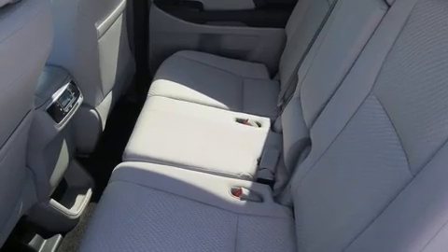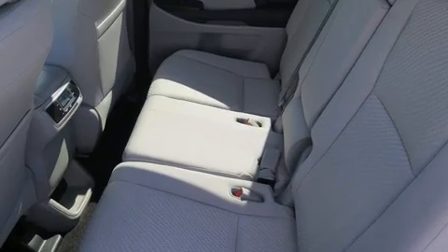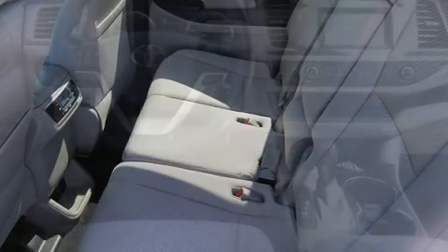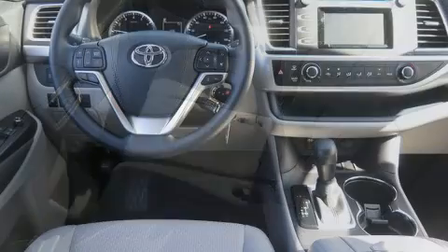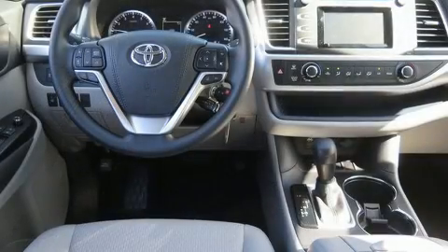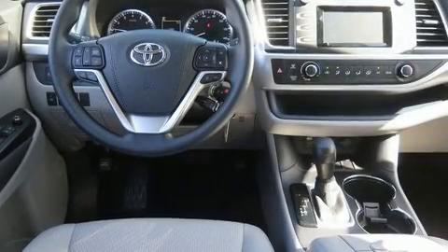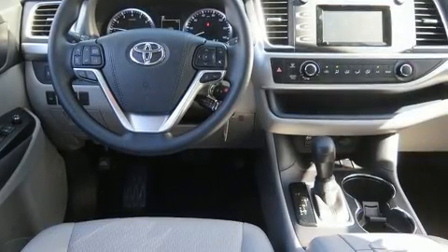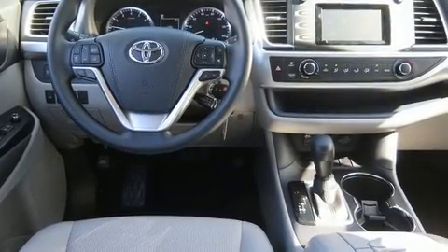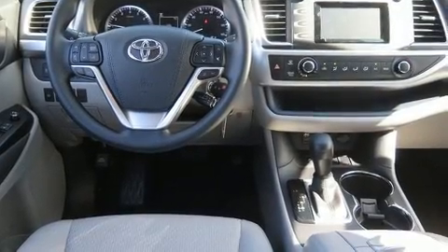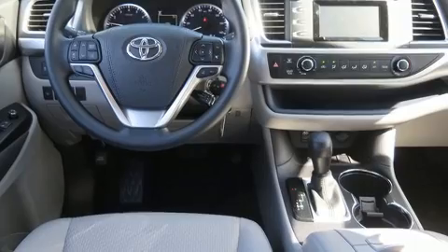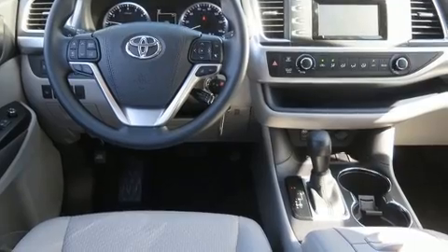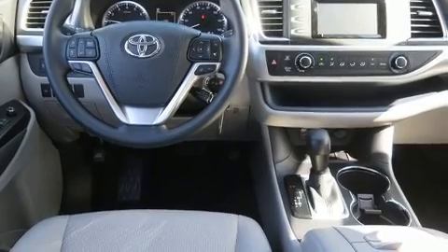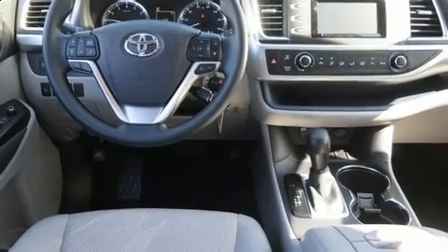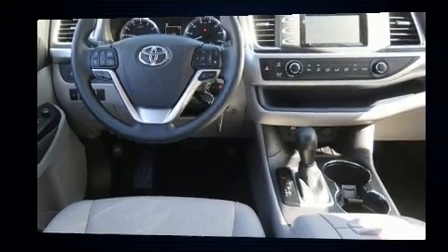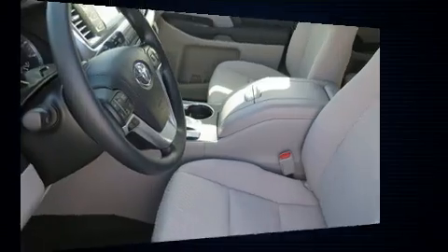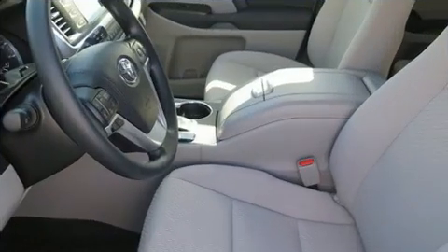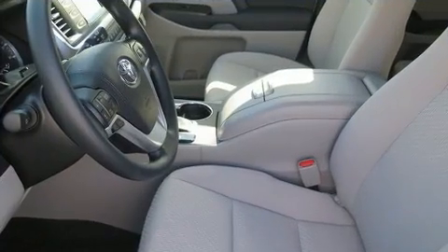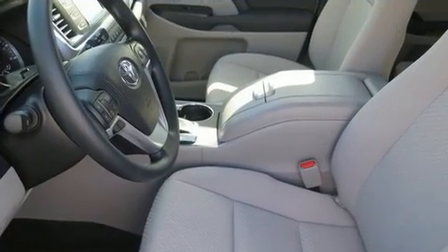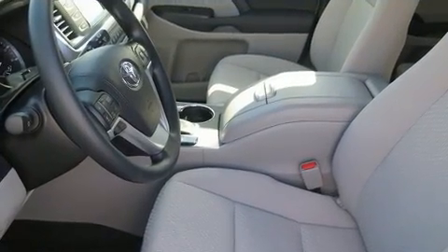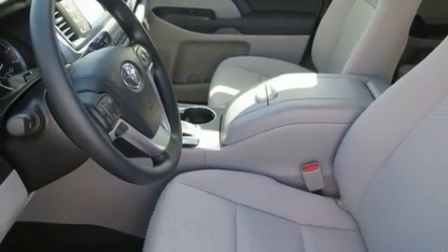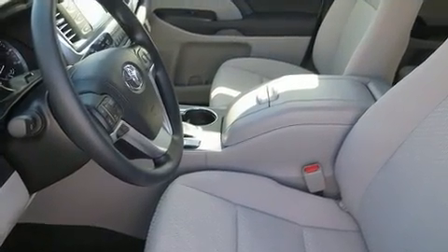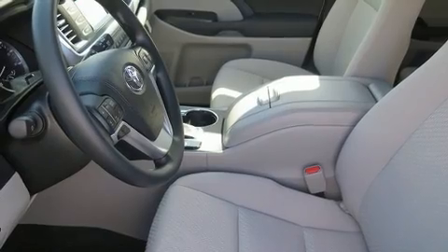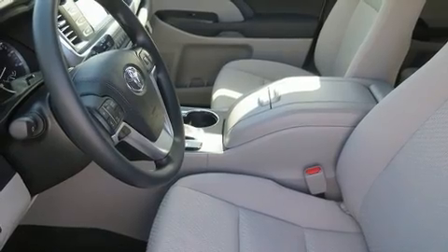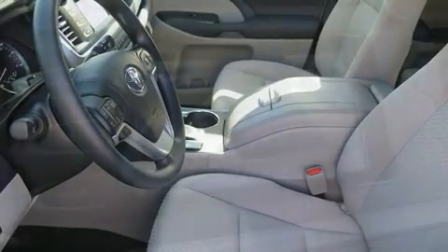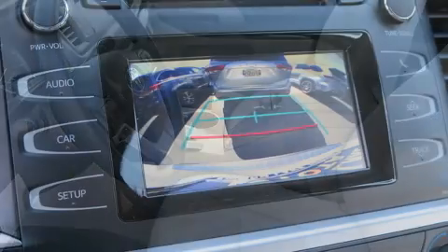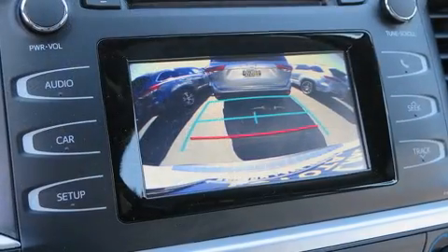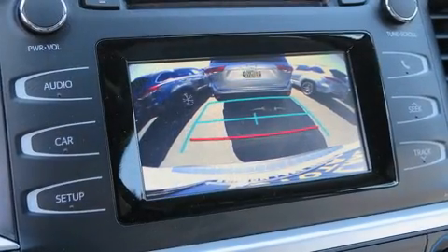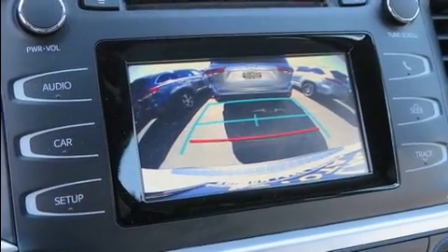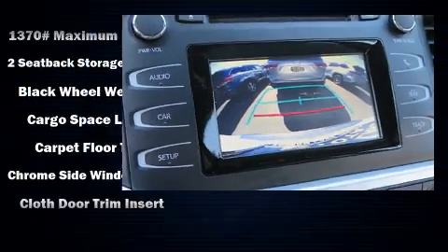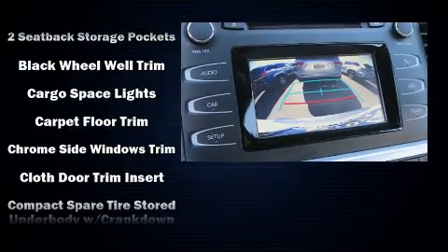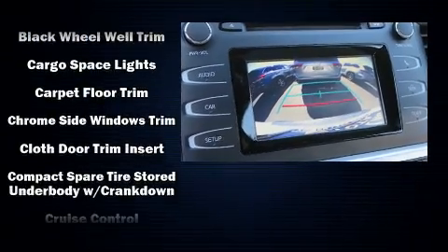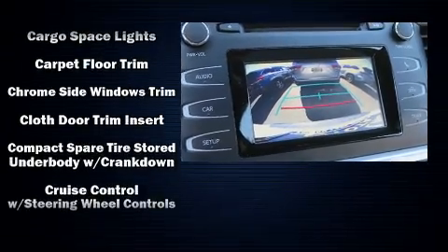Passengers in the third row enjoy seat back reclining functionality, providing an extra level of comfort and convenience. Premium sound drives six speakers, providing you and your passengers a sensational audio experience.